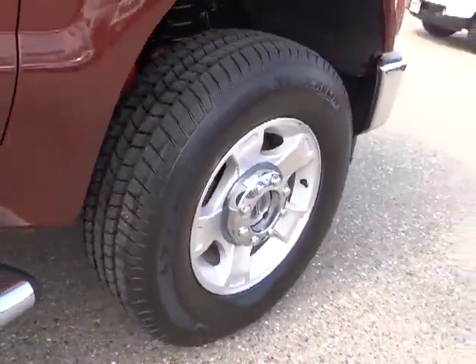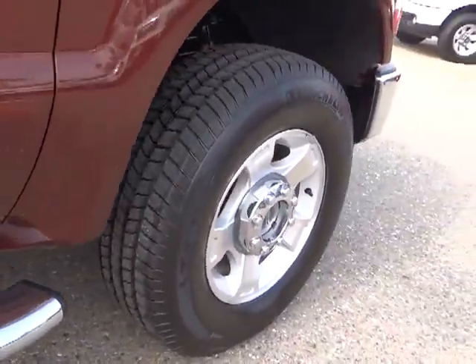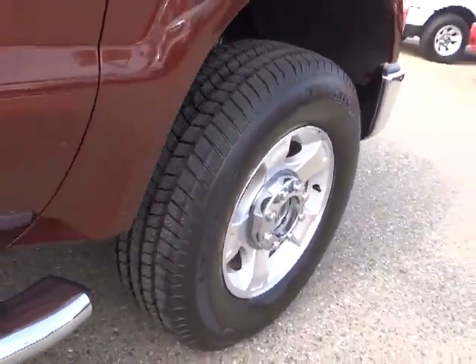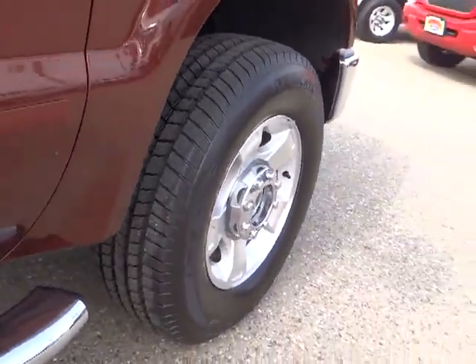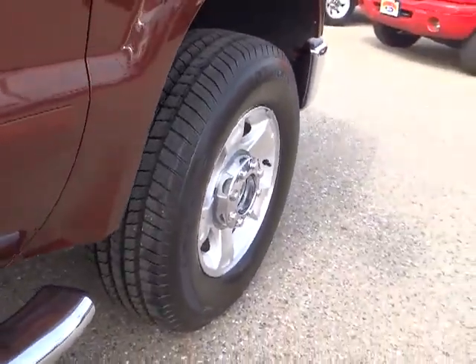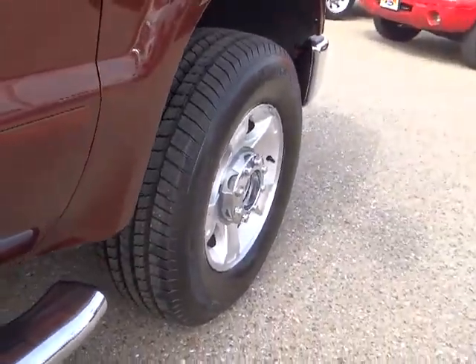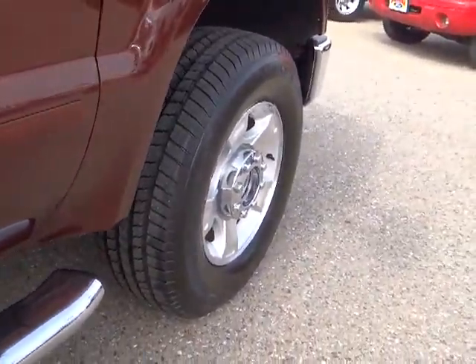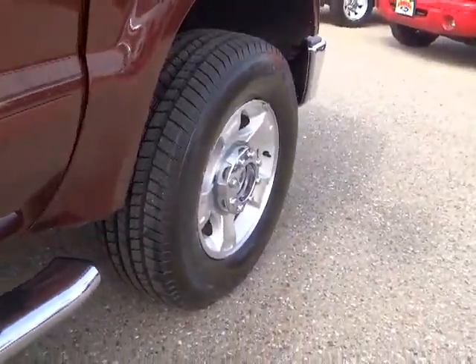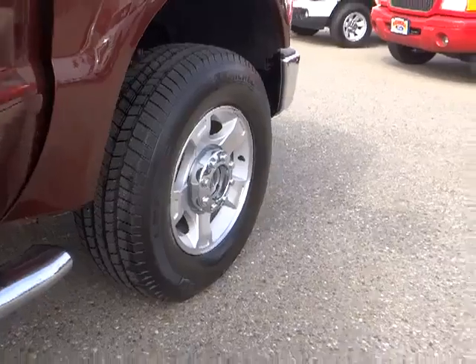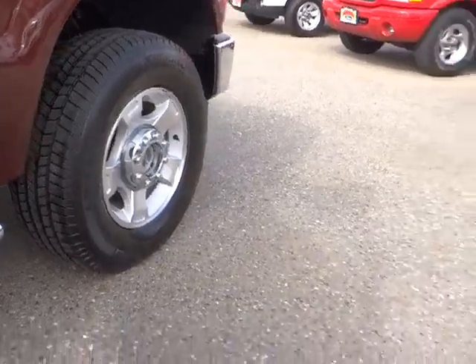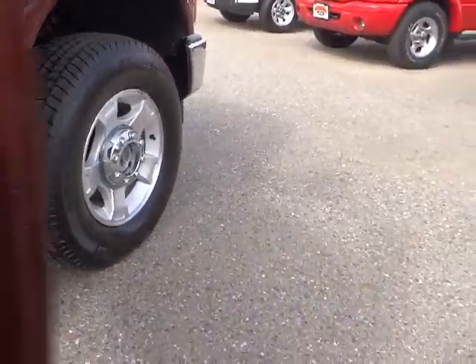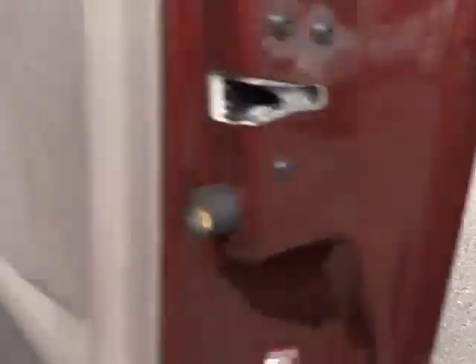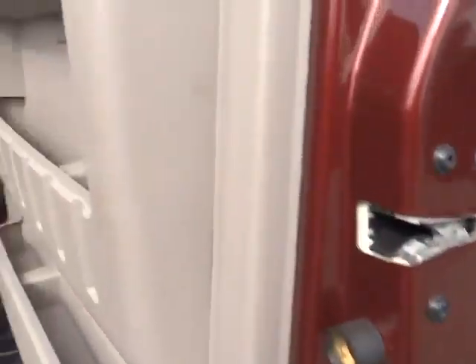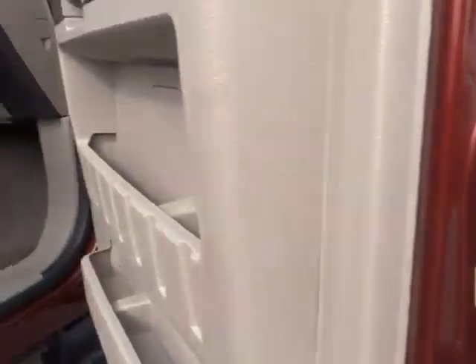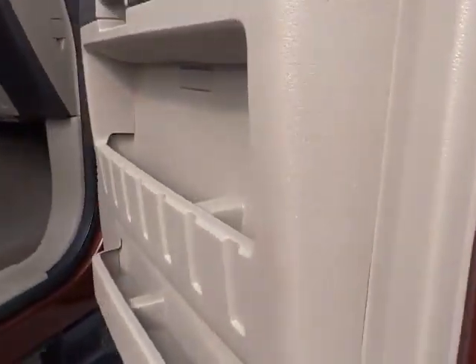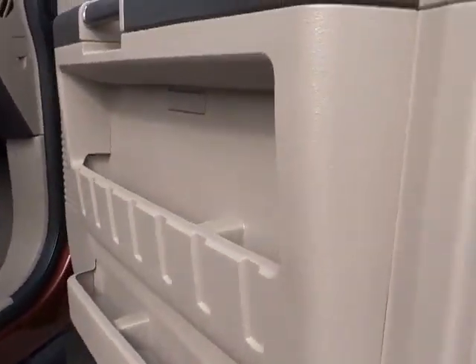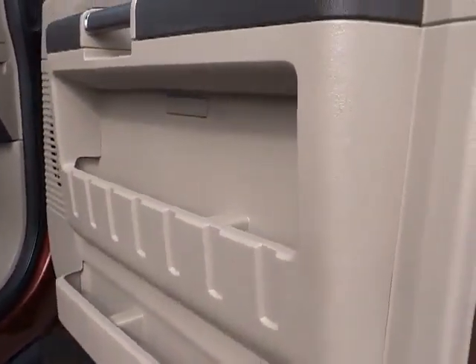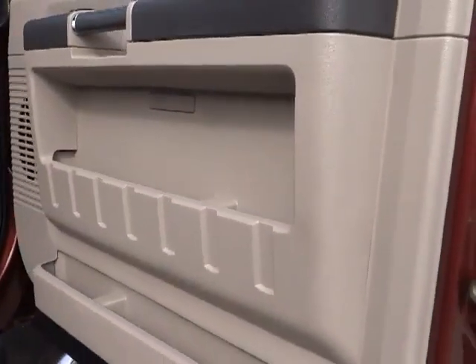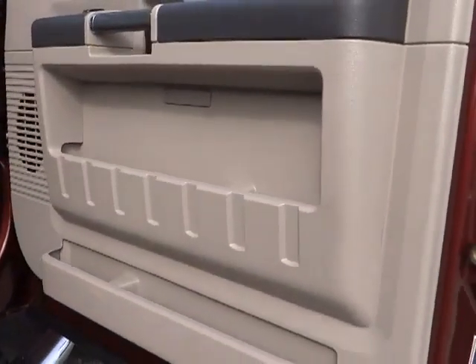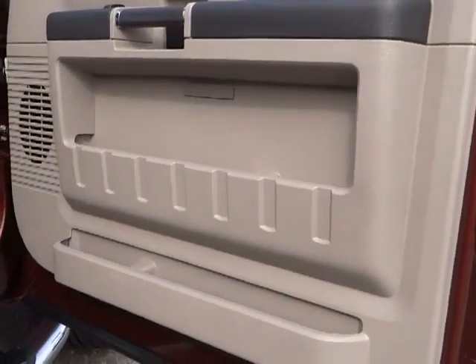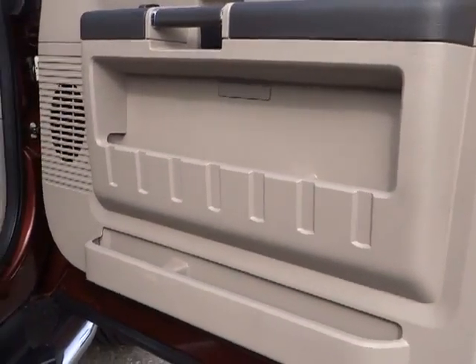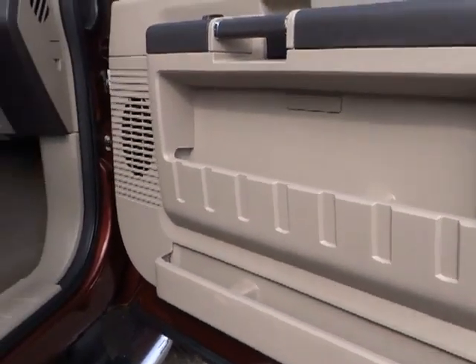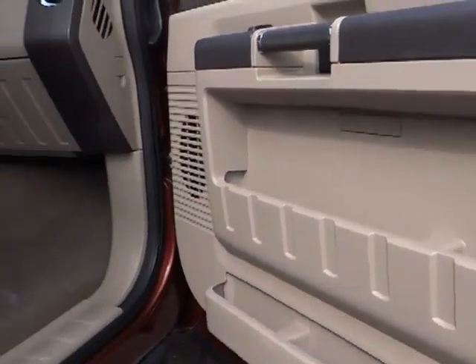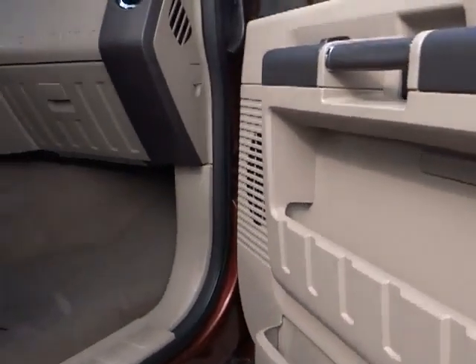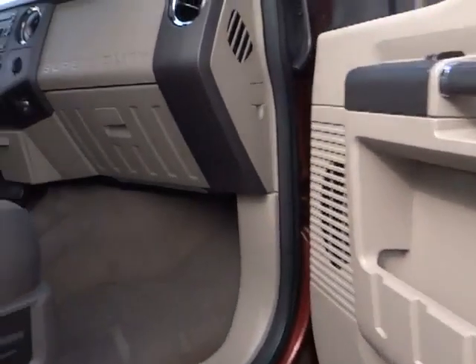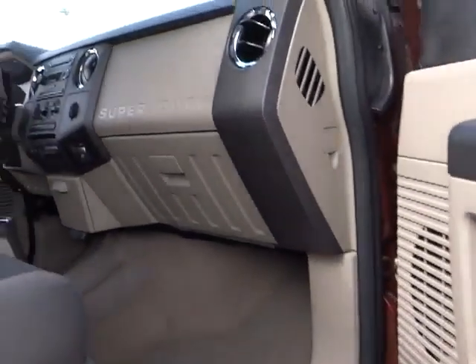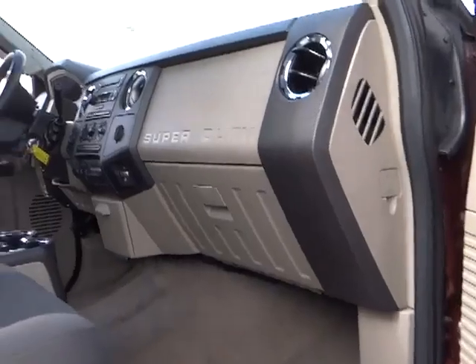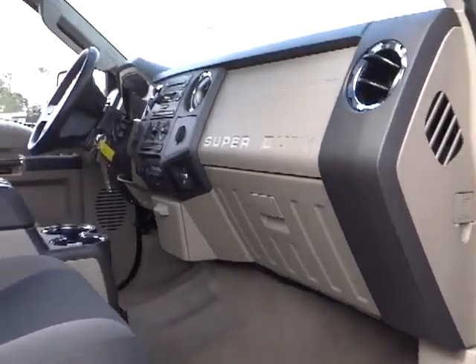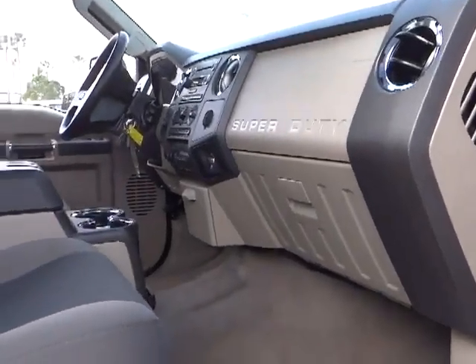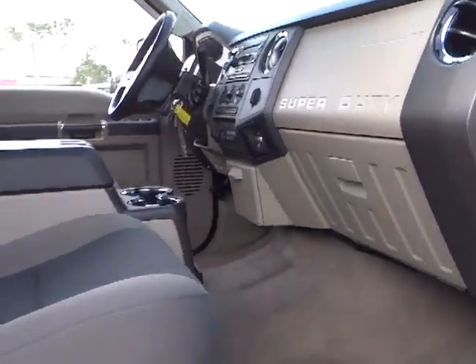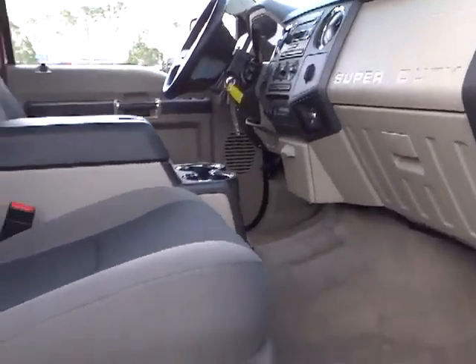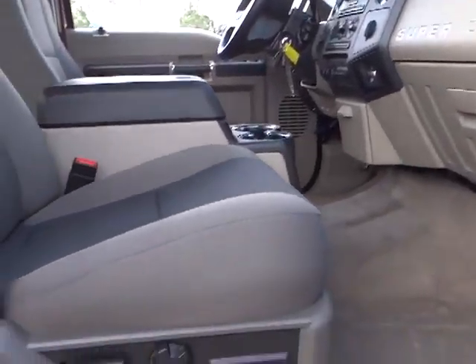Leather-wrapped steering wheel, cloth seats, power driver mirror, tilt steering wheel, towing package, vanity mirrors, tinted glass. Come see the car for yourself.